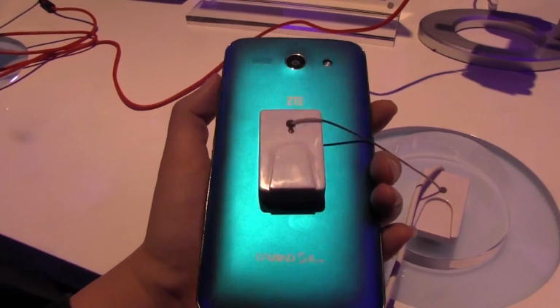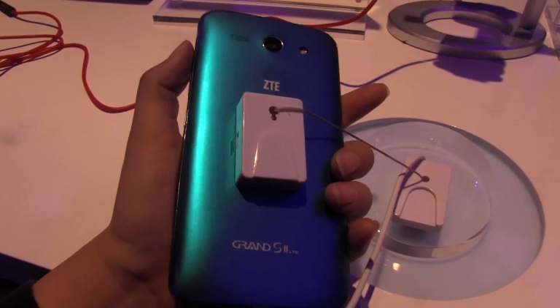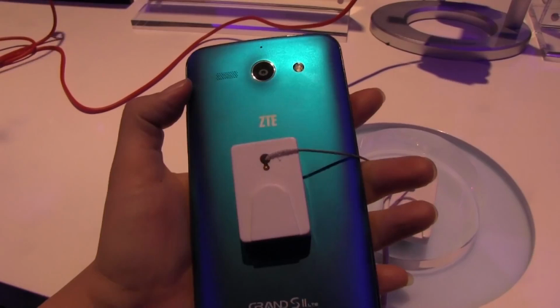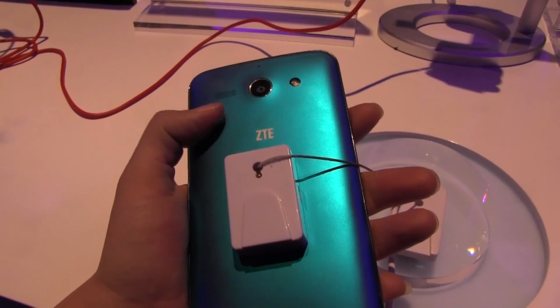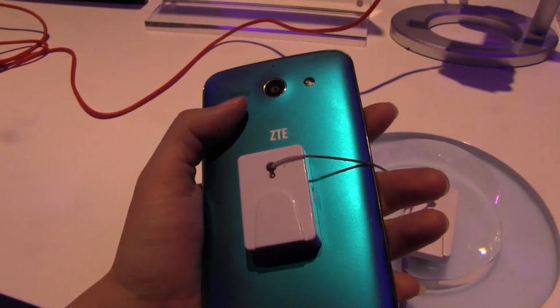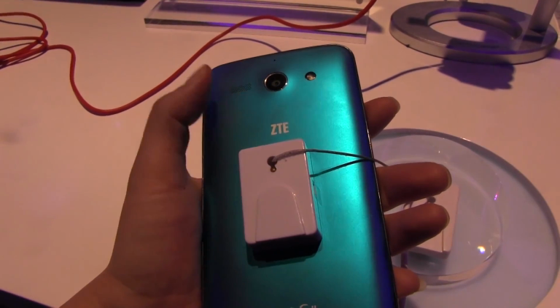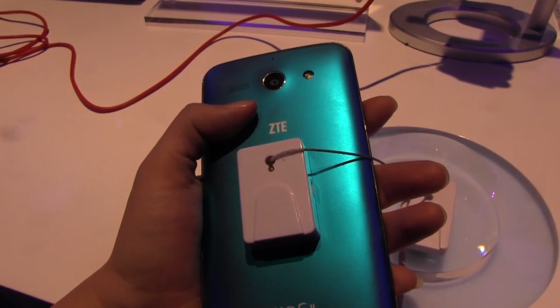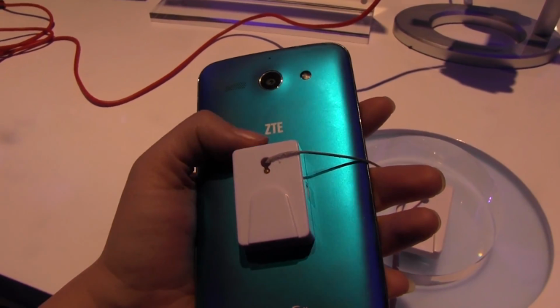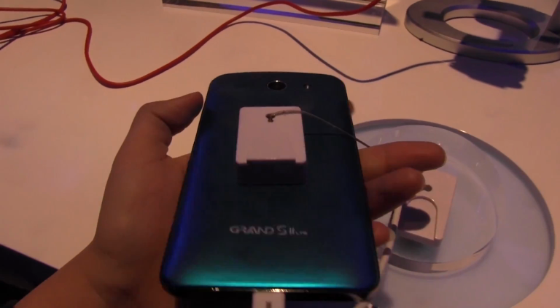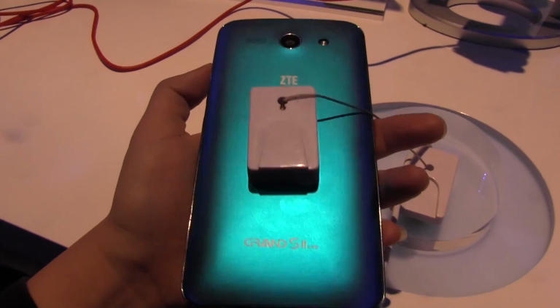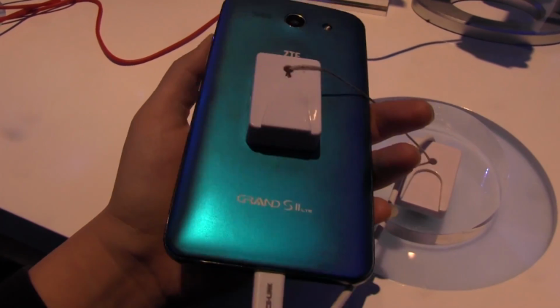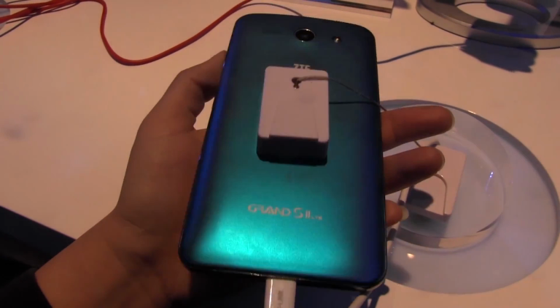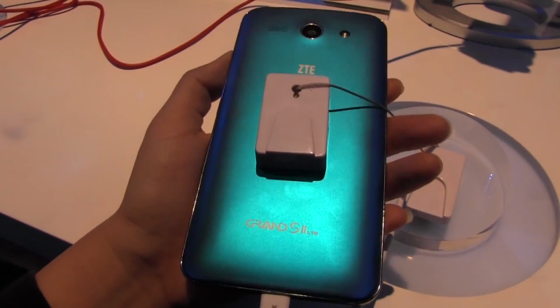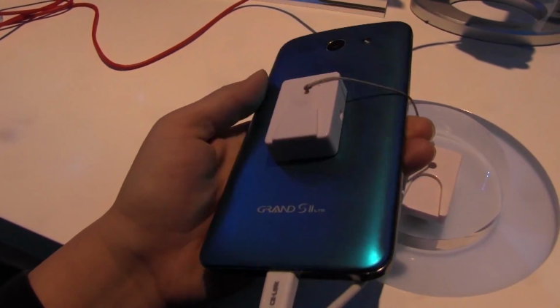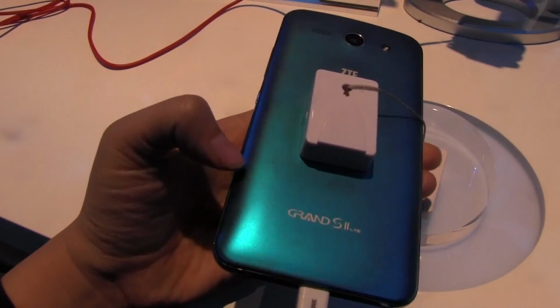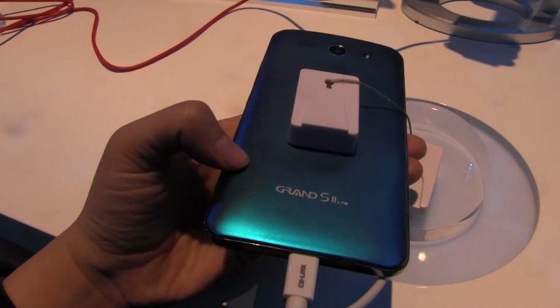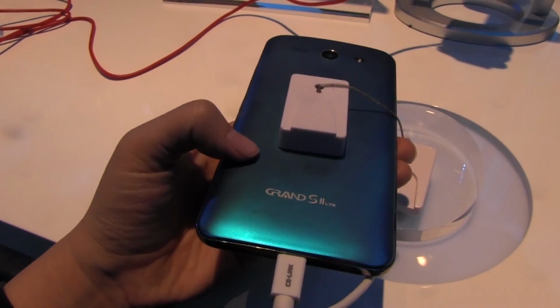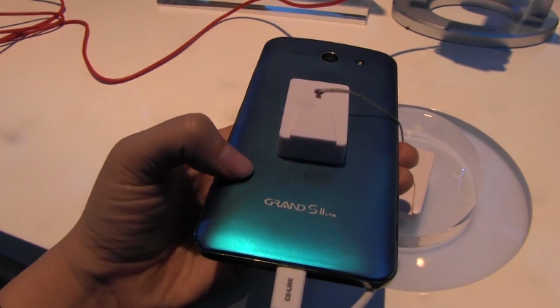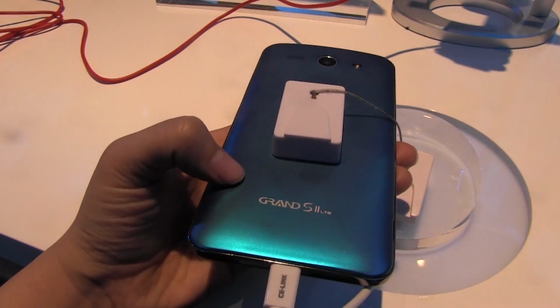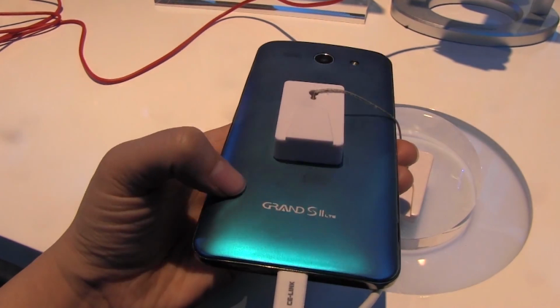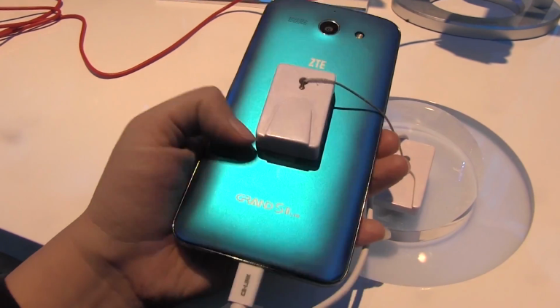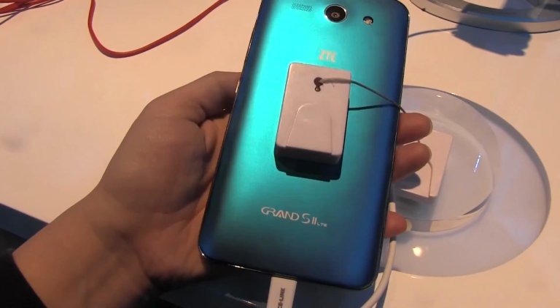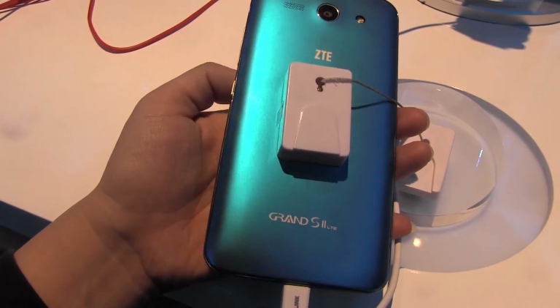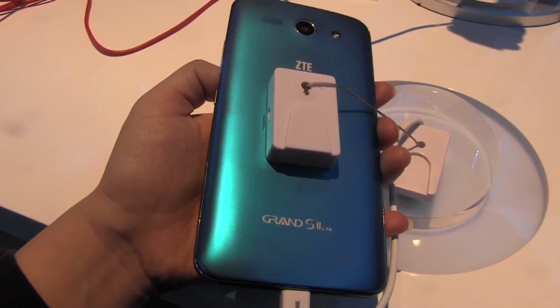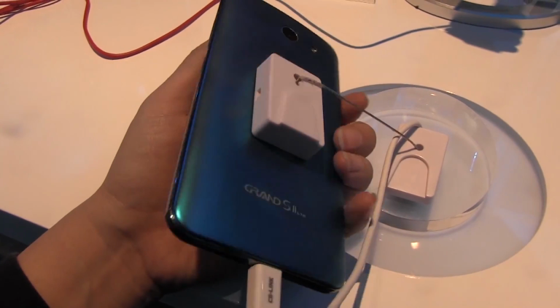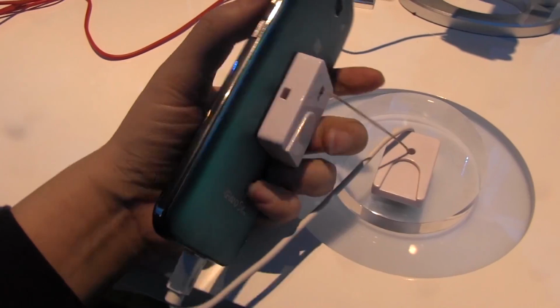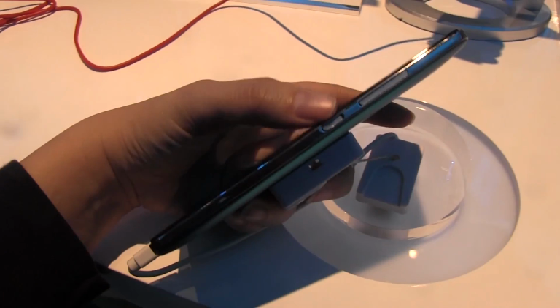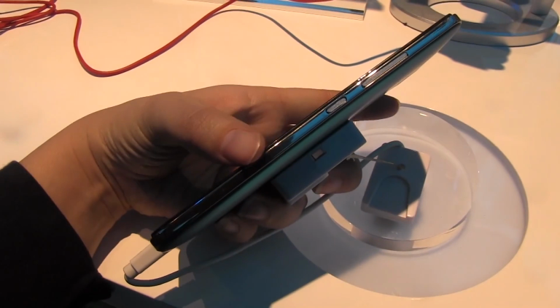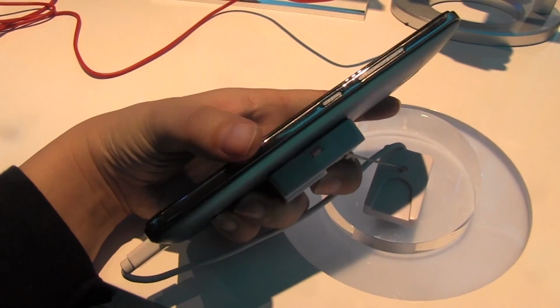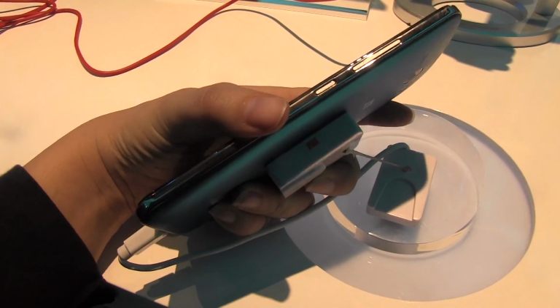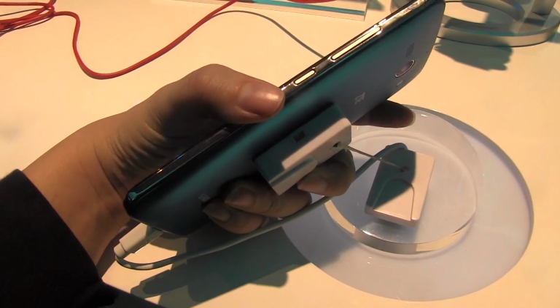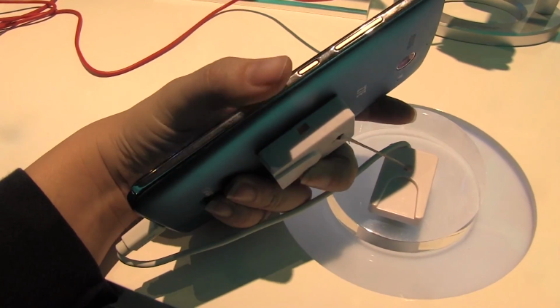On the back here you have a 13-megapixel autofocus camera, and under this beautiful colorful back plate we have a 3,000 milliampere battery. It comes with 16 gigabytes of on-board storage and 2 gigabytes of RAM.